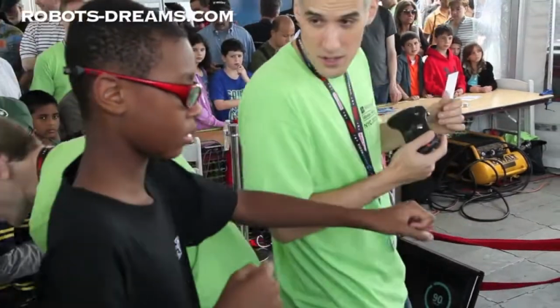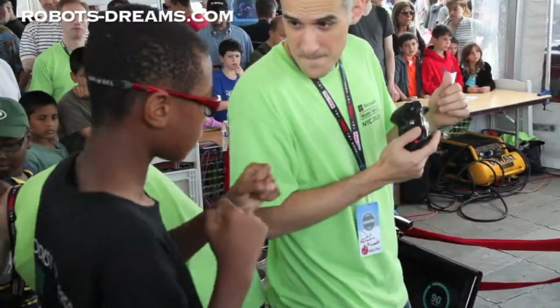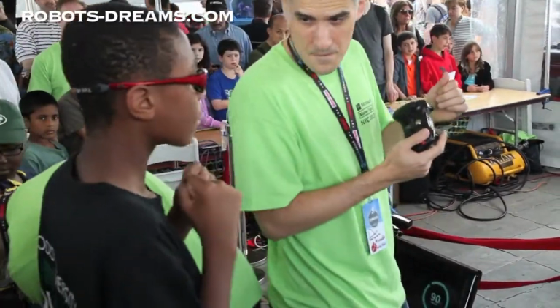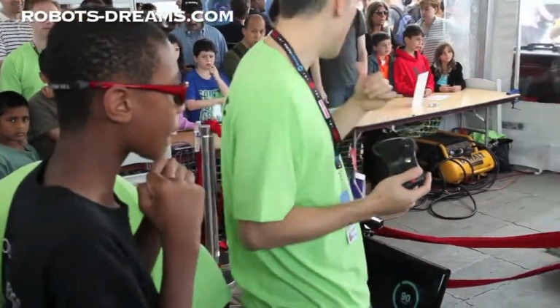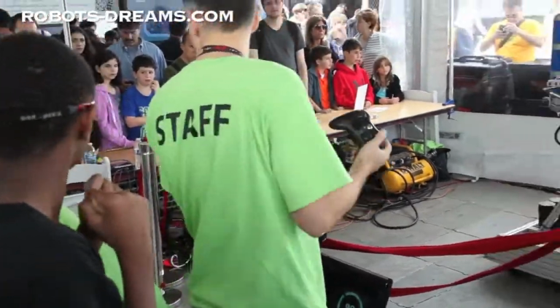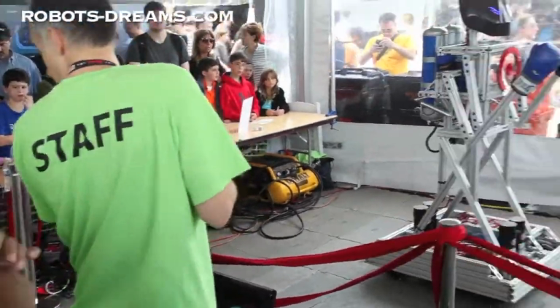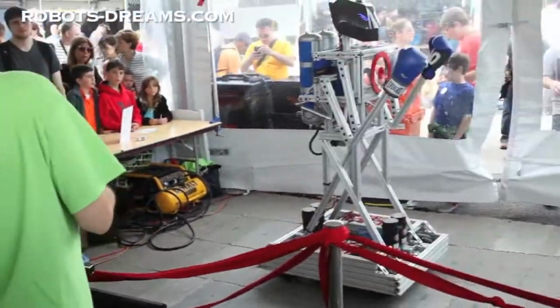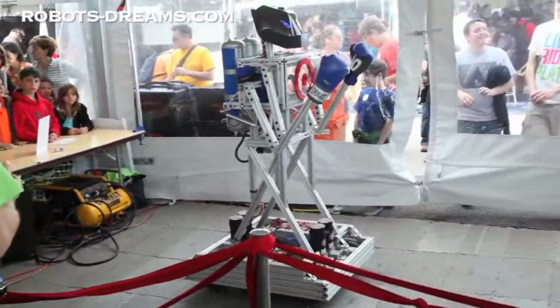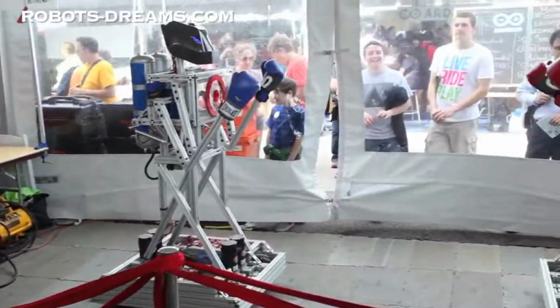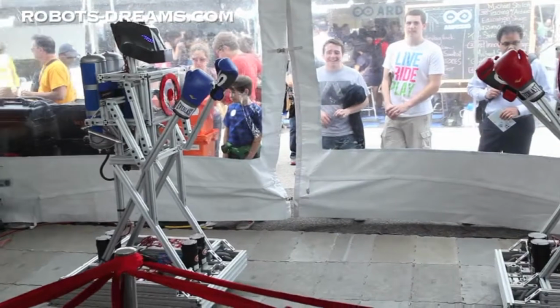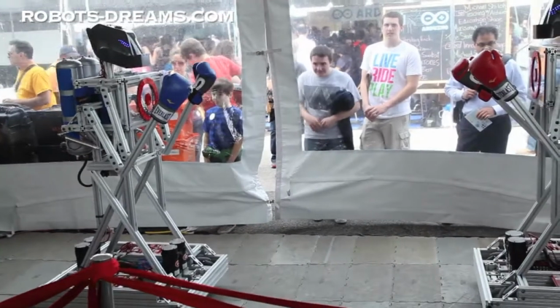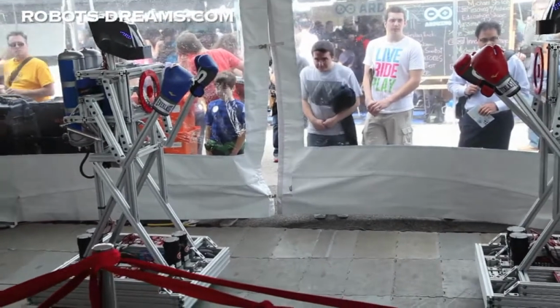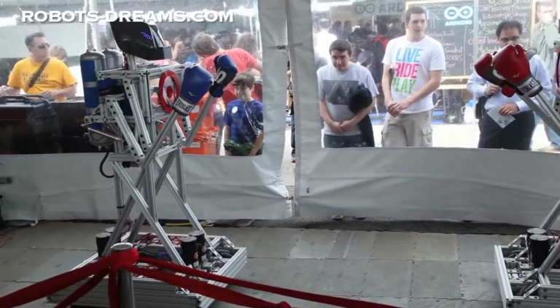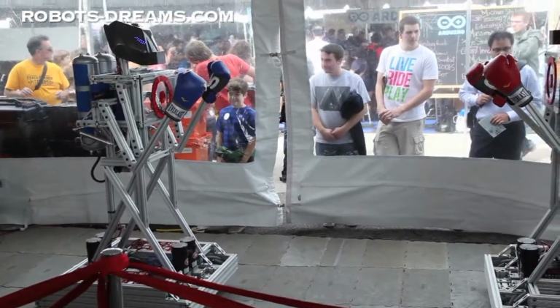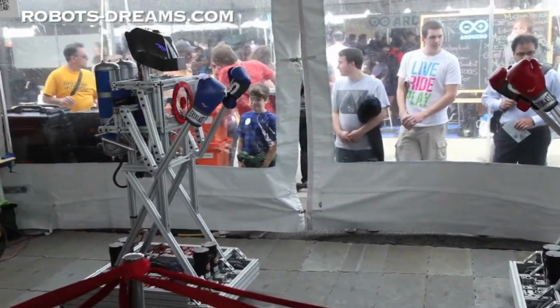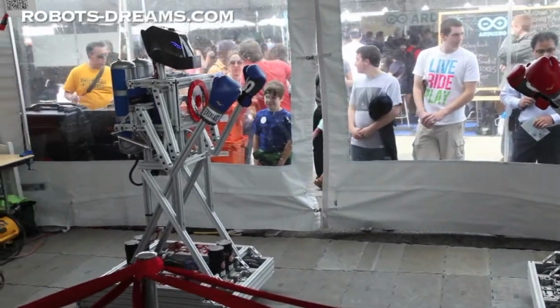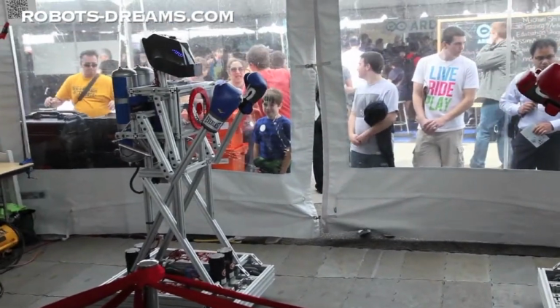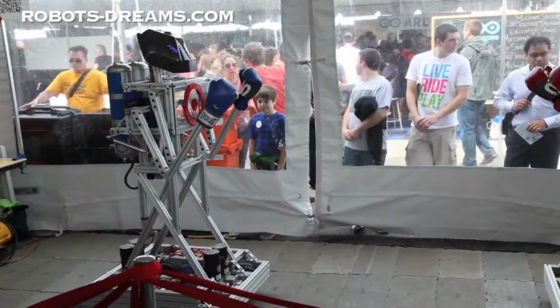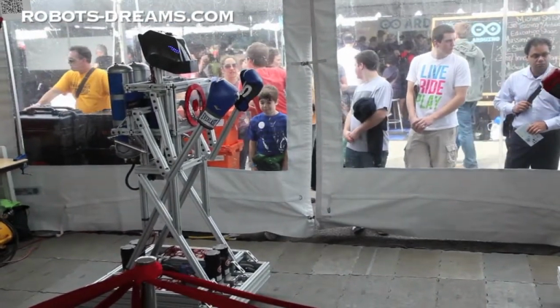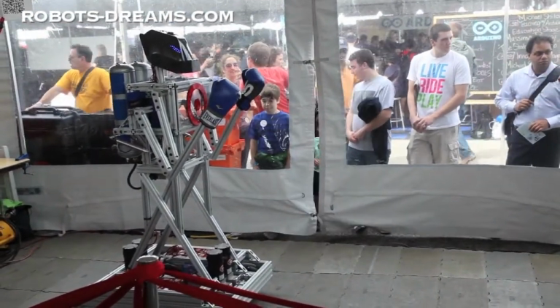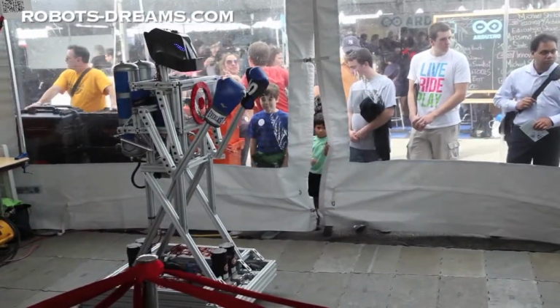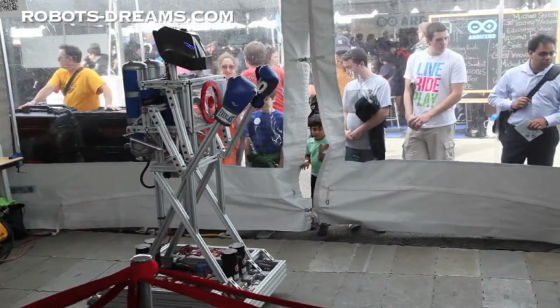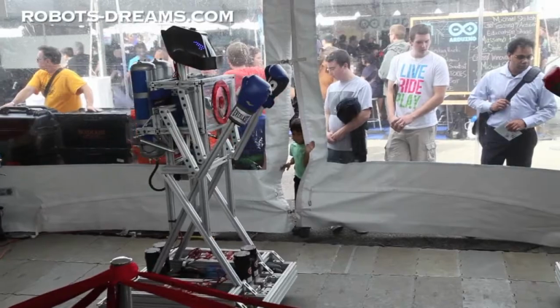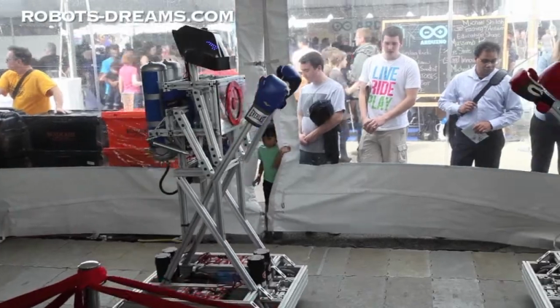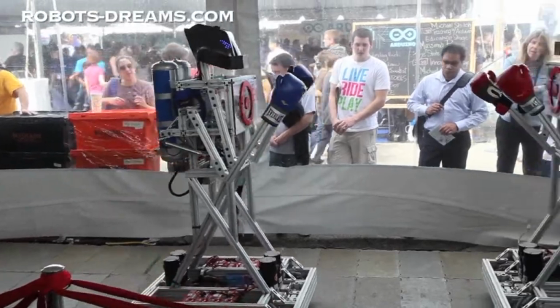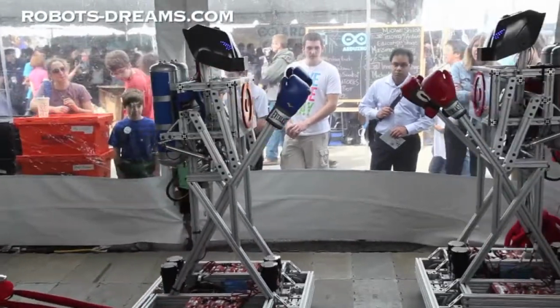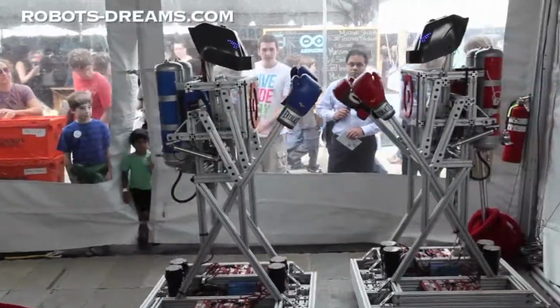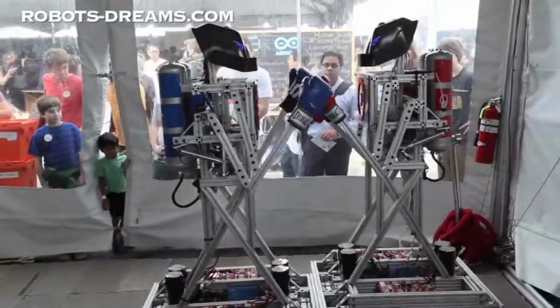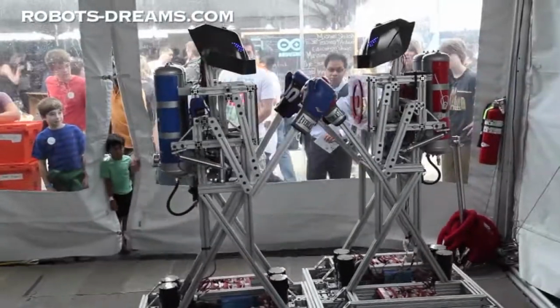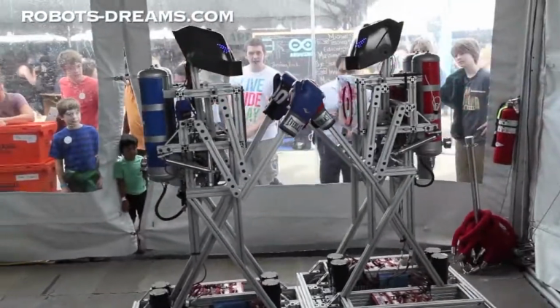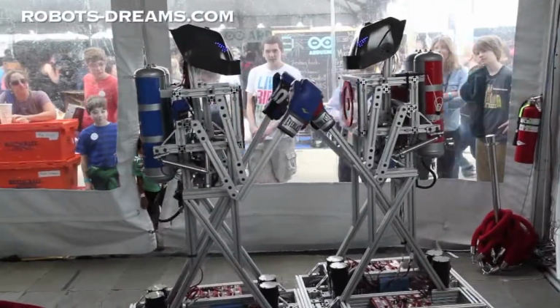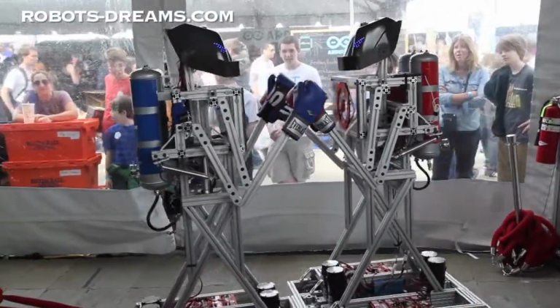Ready? Ready? Go! You're live, so take a step forward. That's it. That's your left hand.